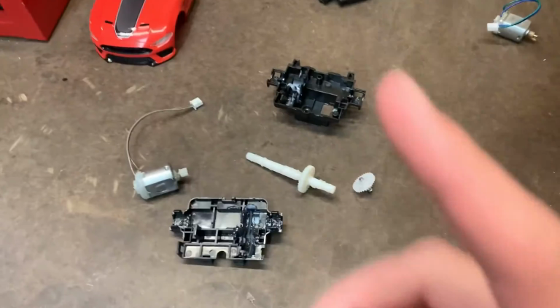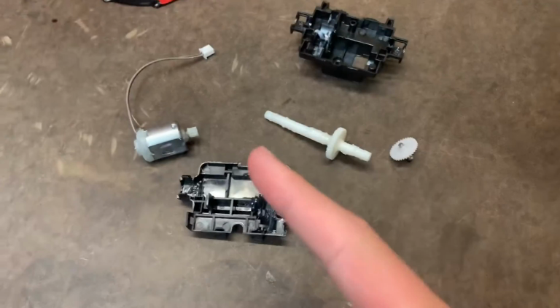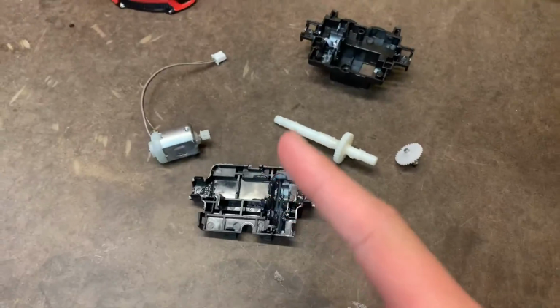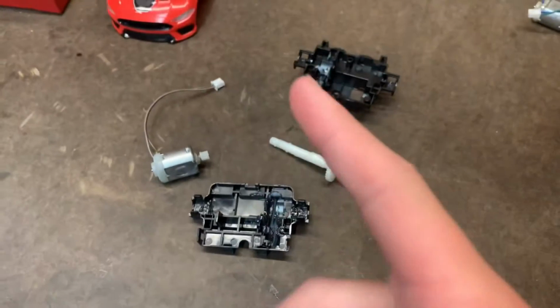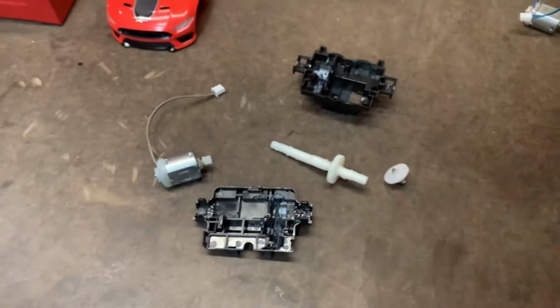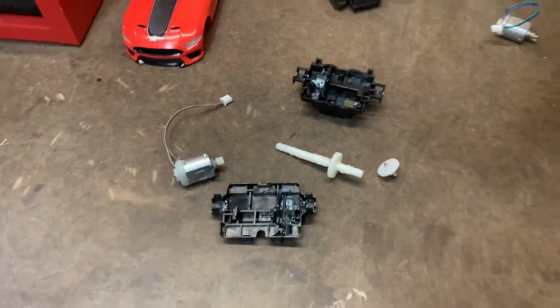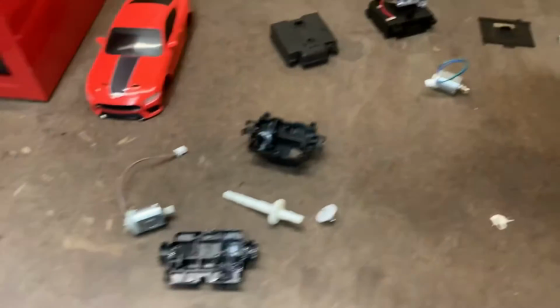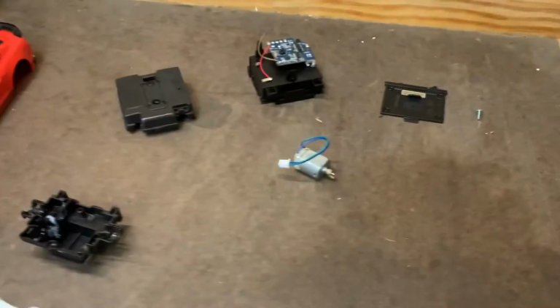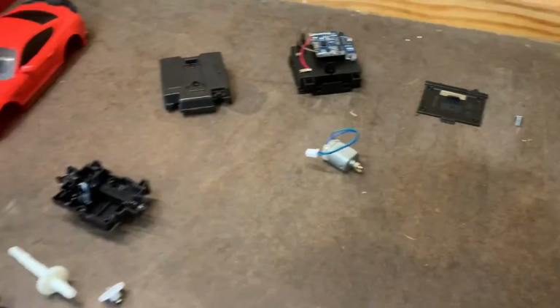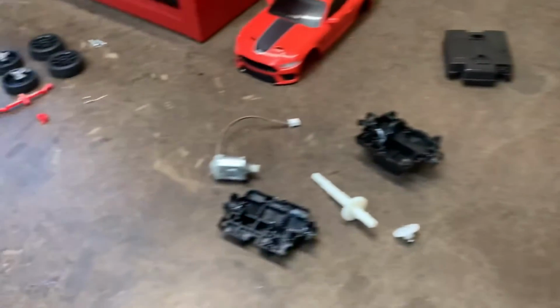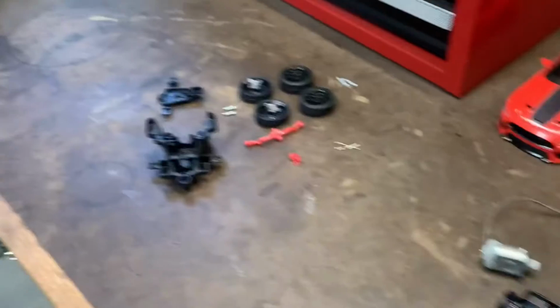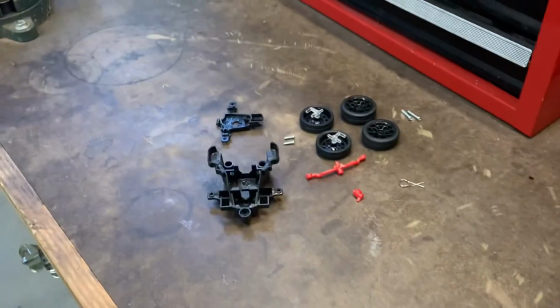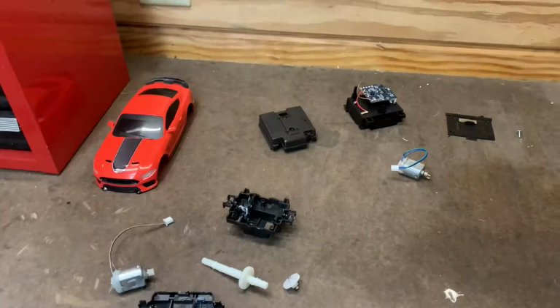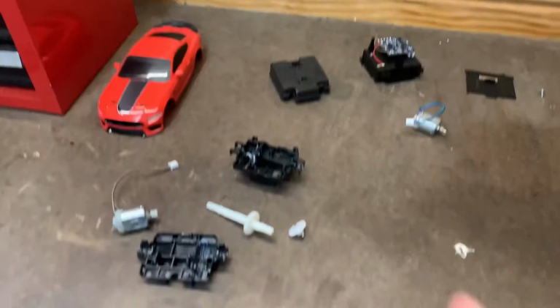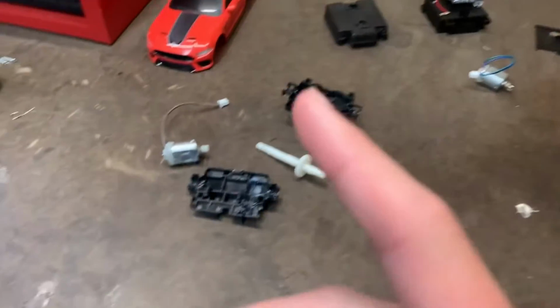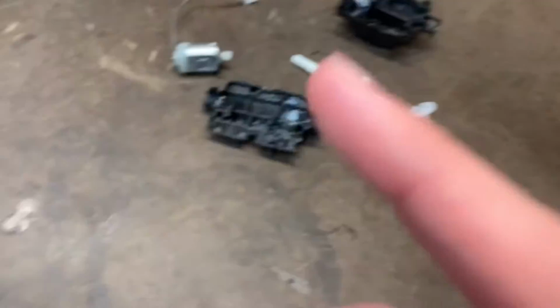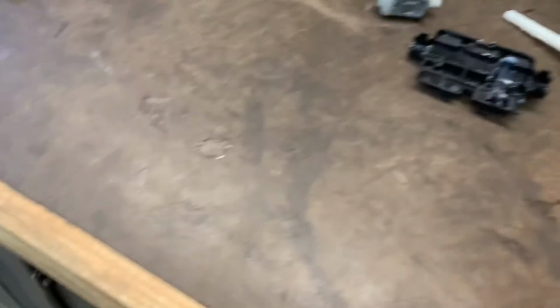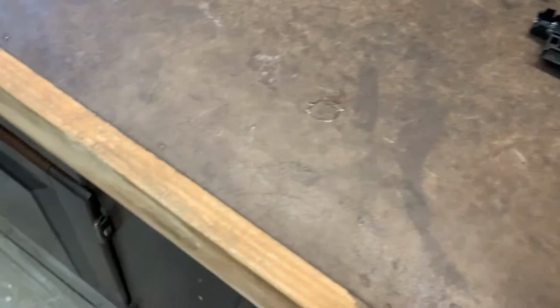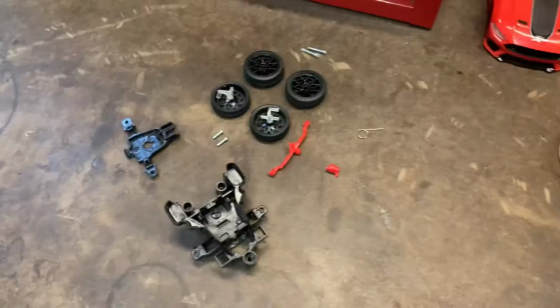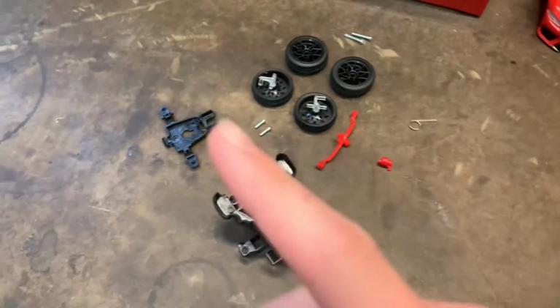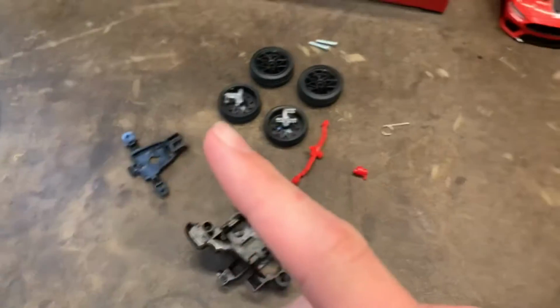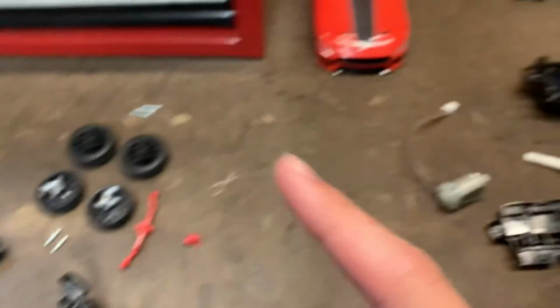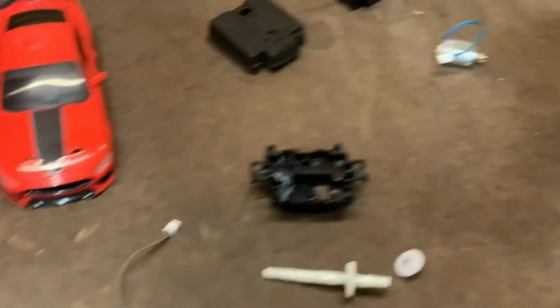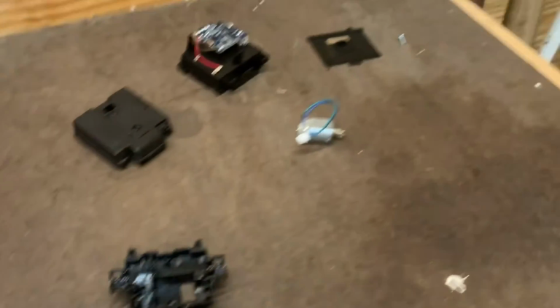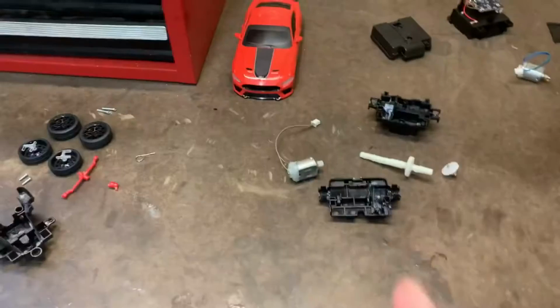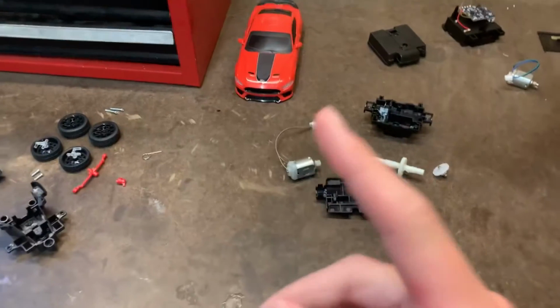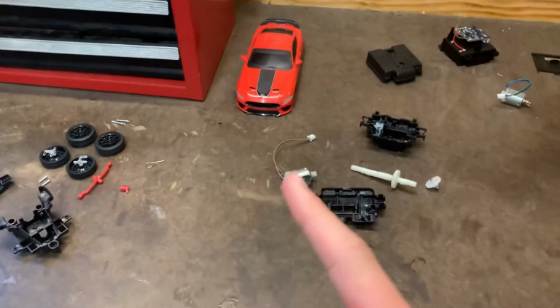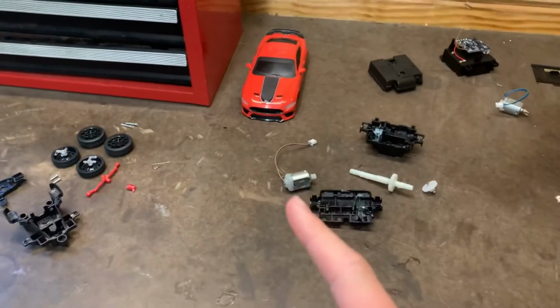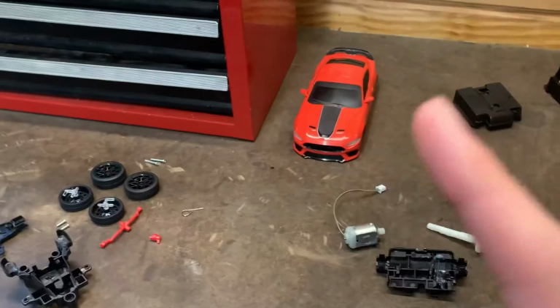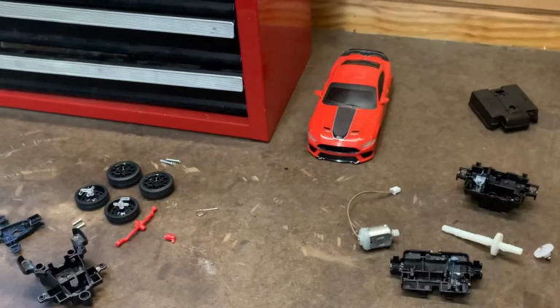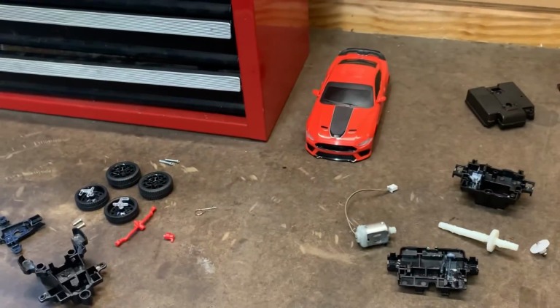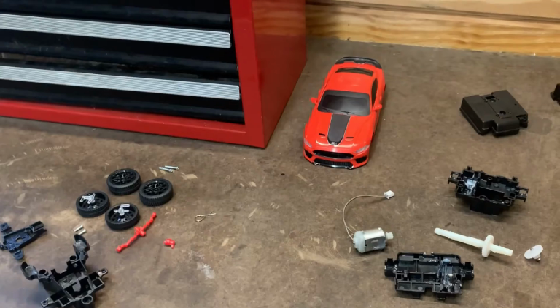And just like that guys, this car is now fully taken apart. I don't know if I remember how to put this back together. Let me just take a look at how many parts are here. Honestly, quite a bit for a cheap Walmart RC car.